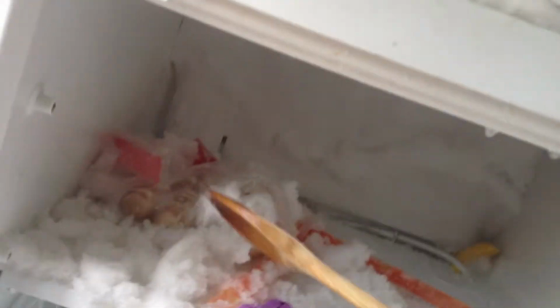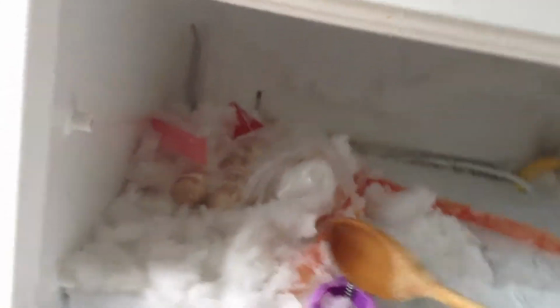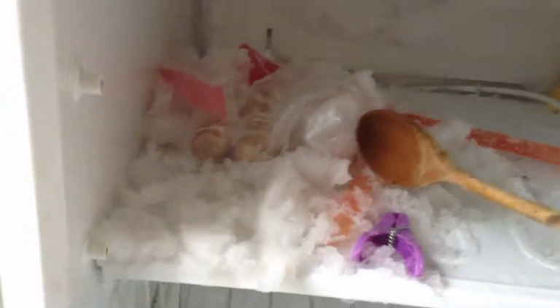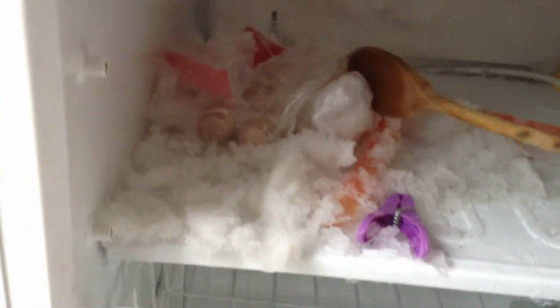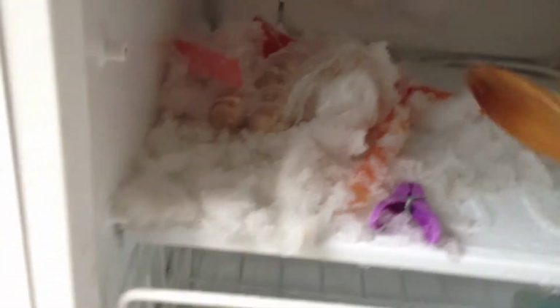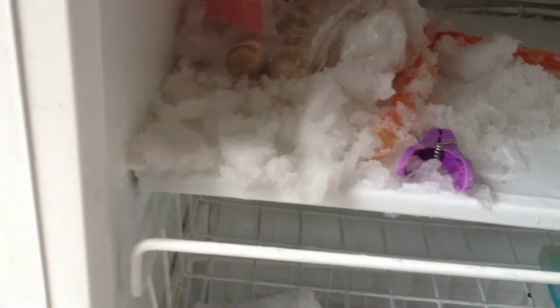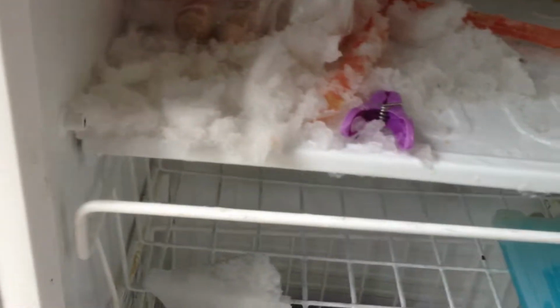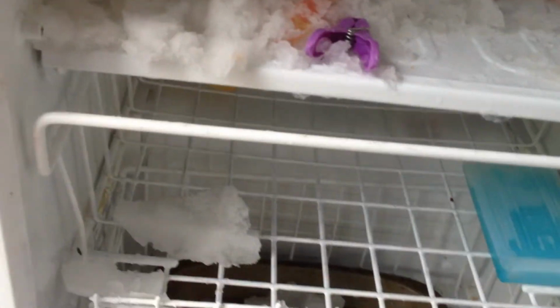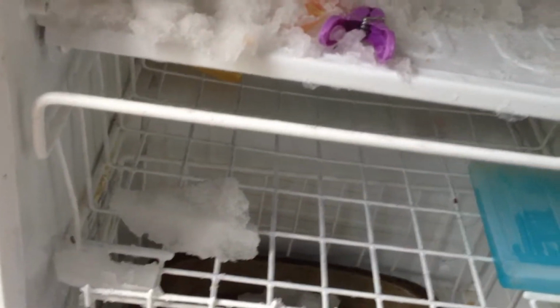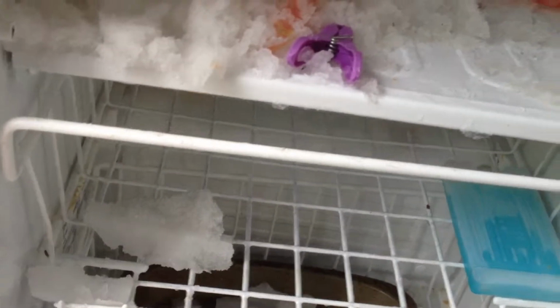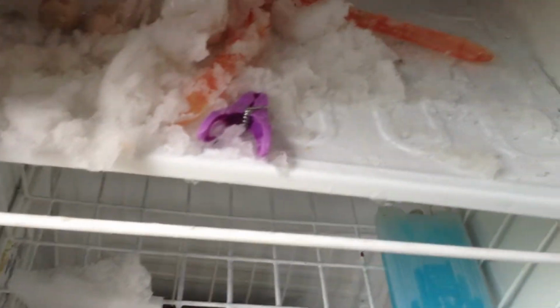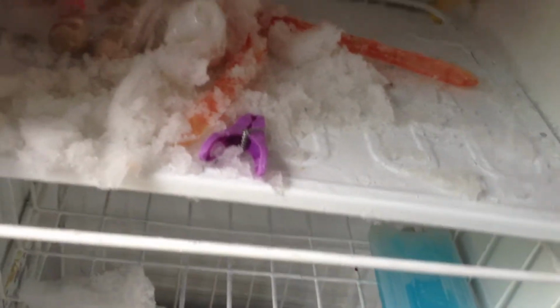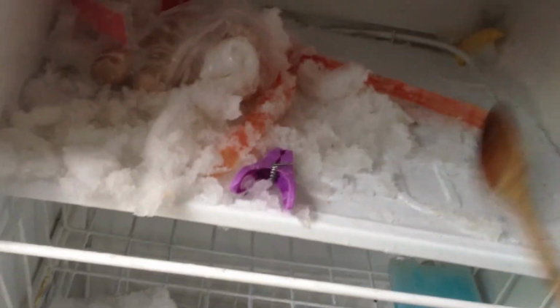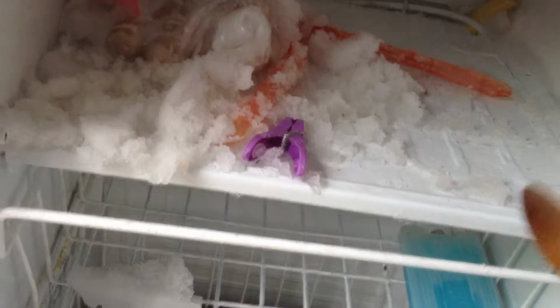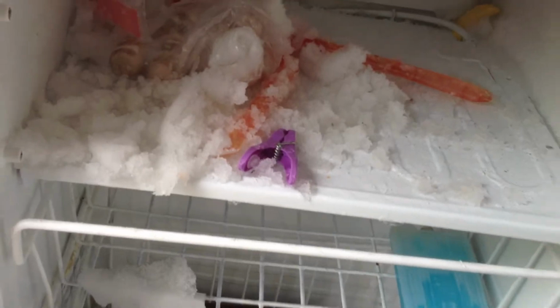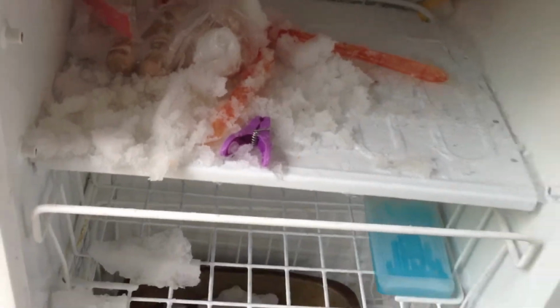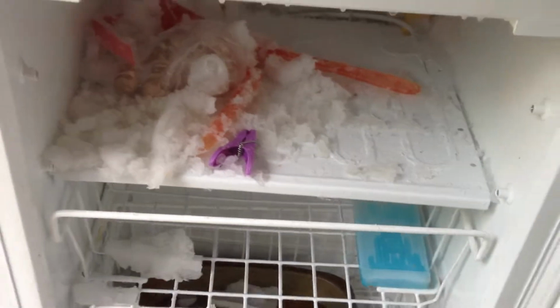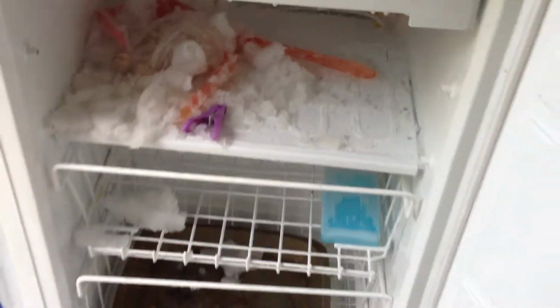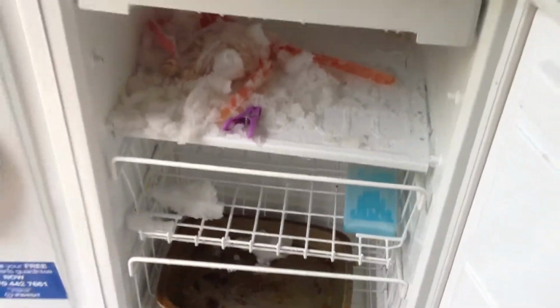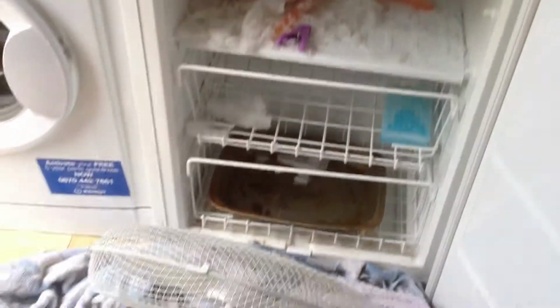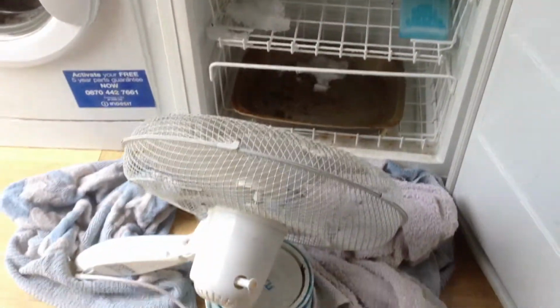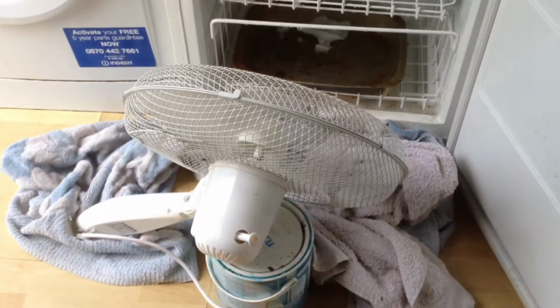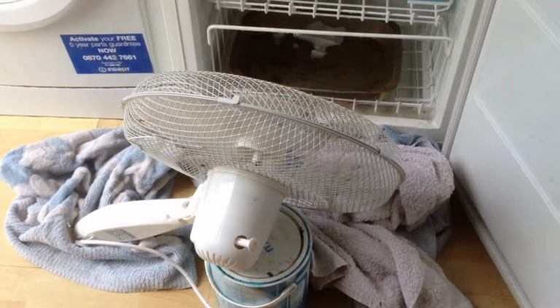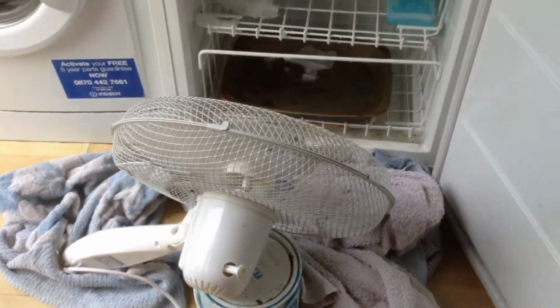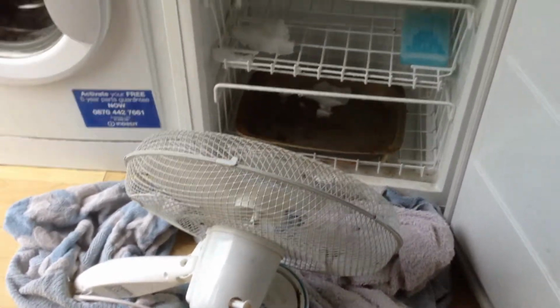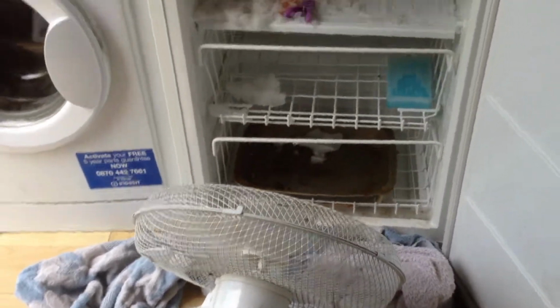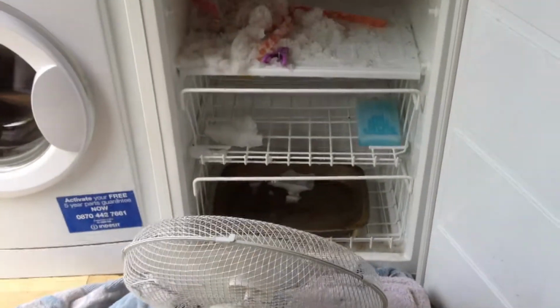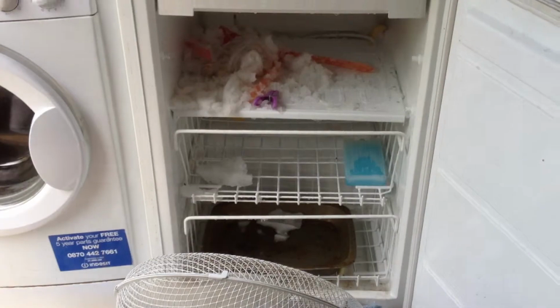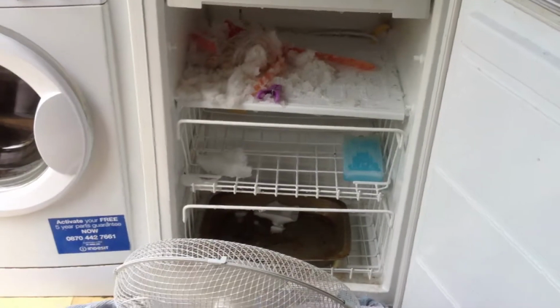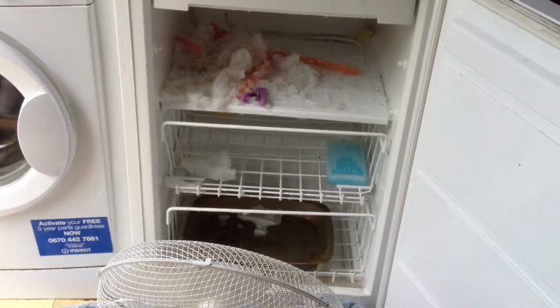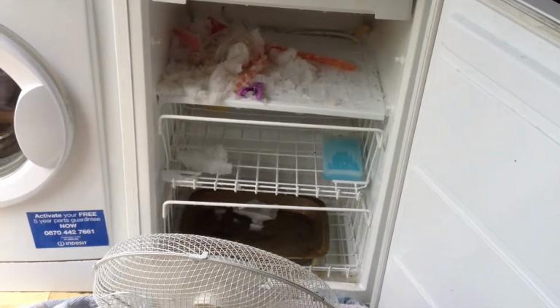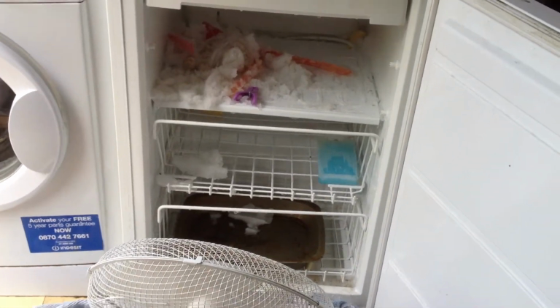I'm going to scoop that out into a bucket and get it out of there, because otherwise it'll just melt and make a big mess. So that's the trick — get a fan on a nice day and have a go.